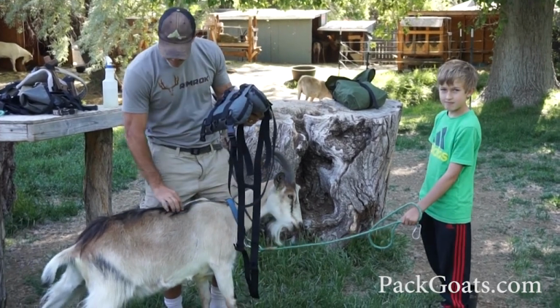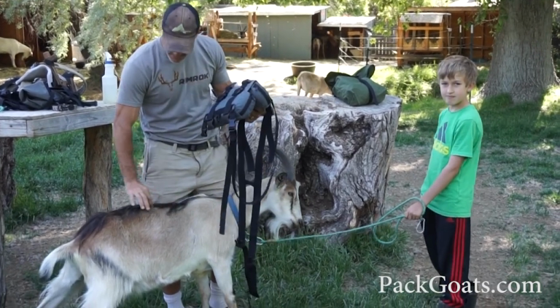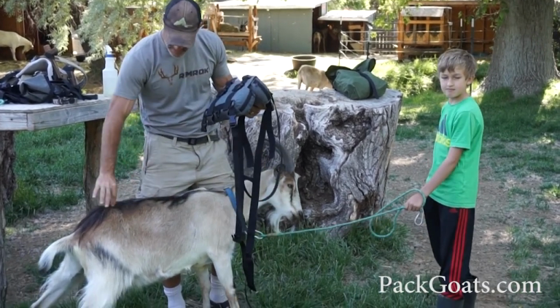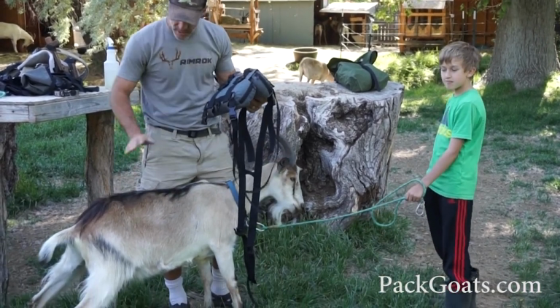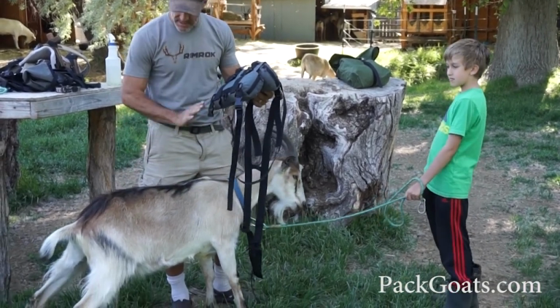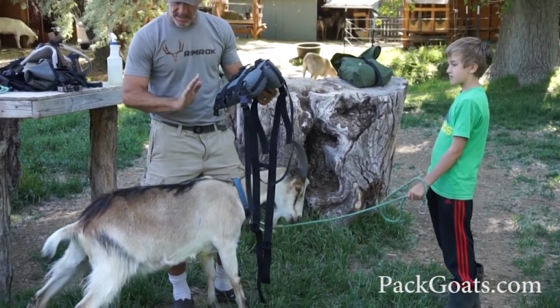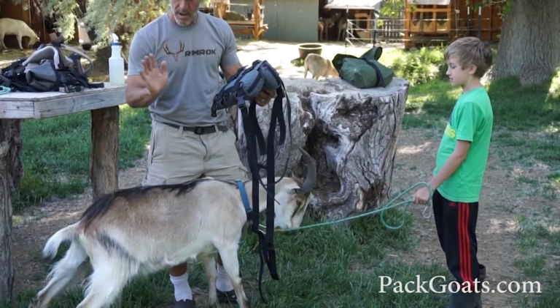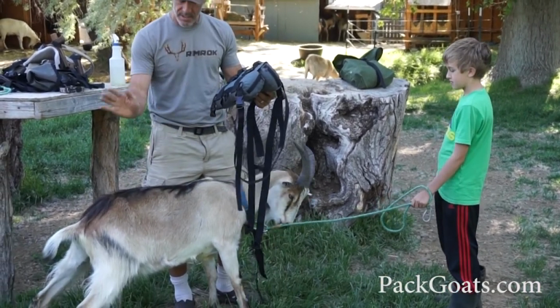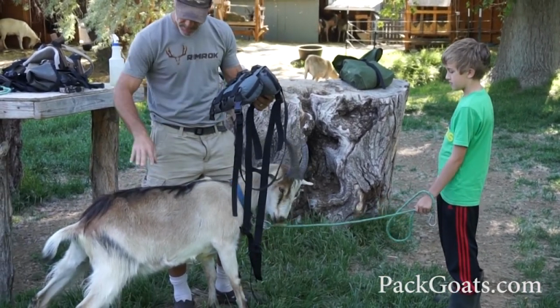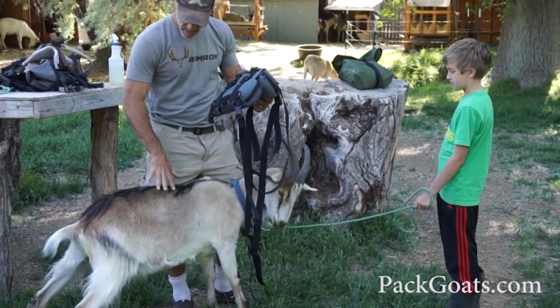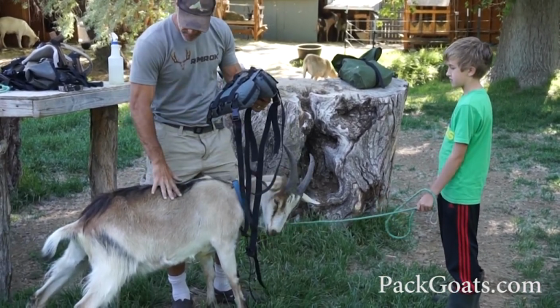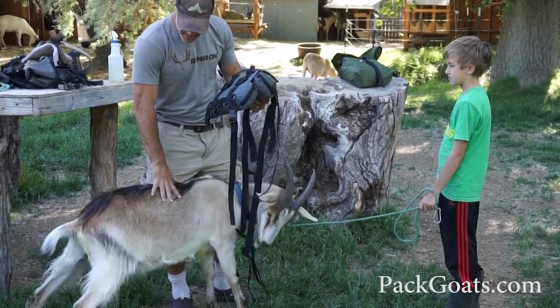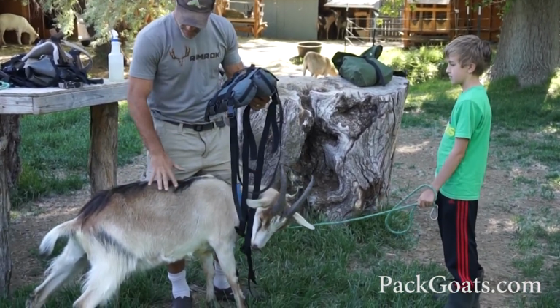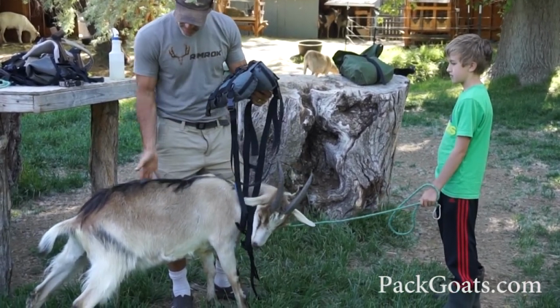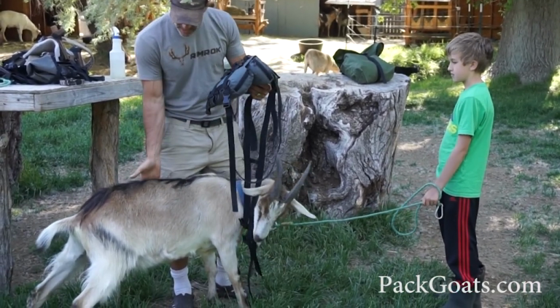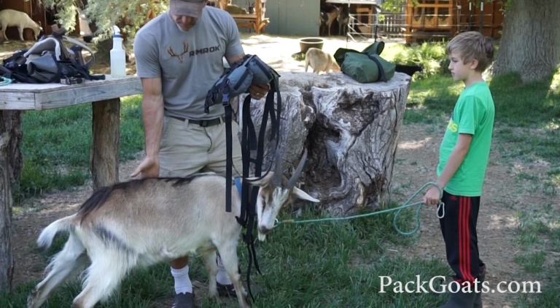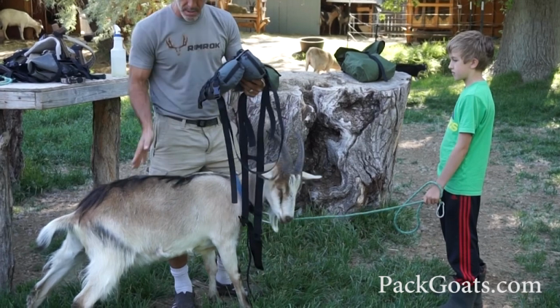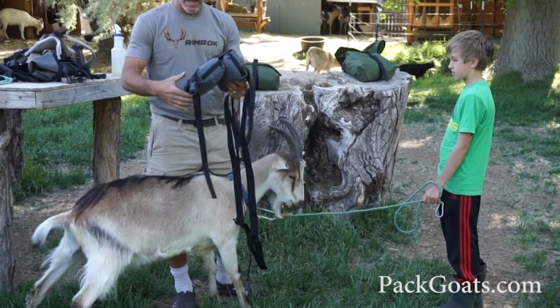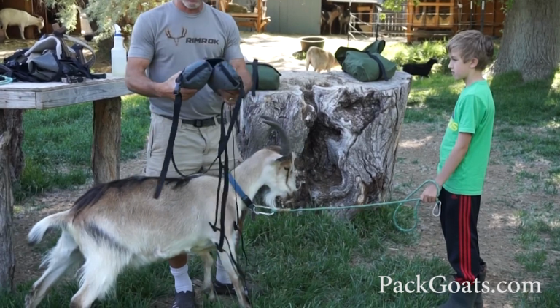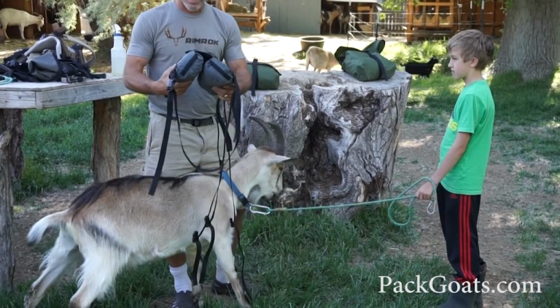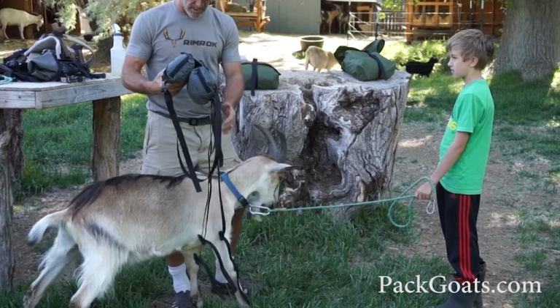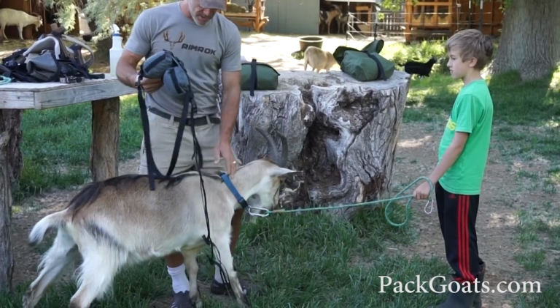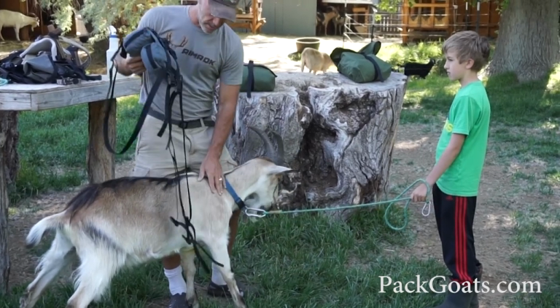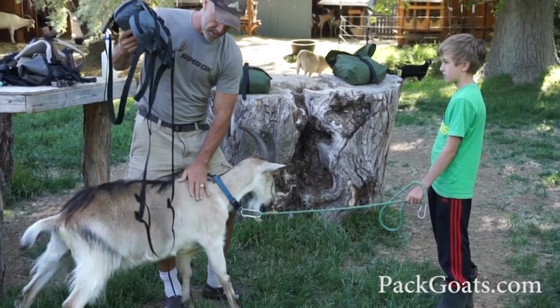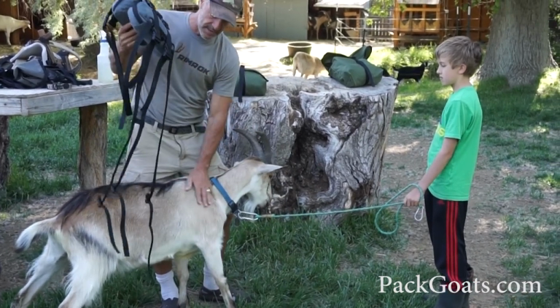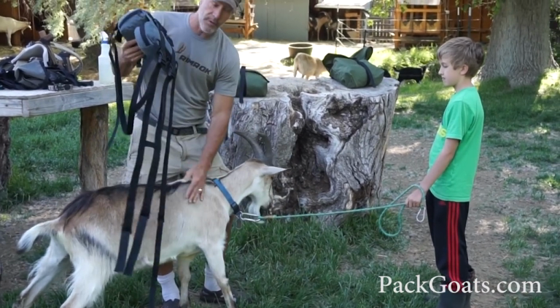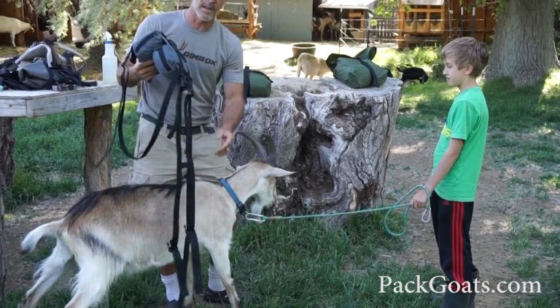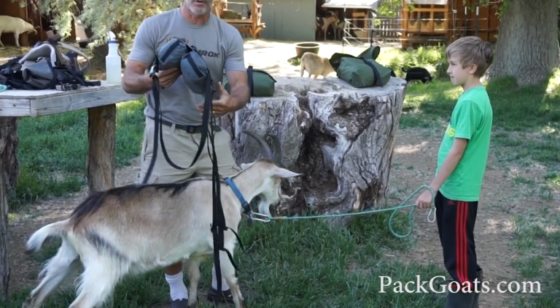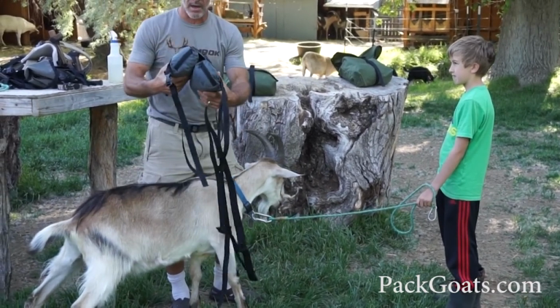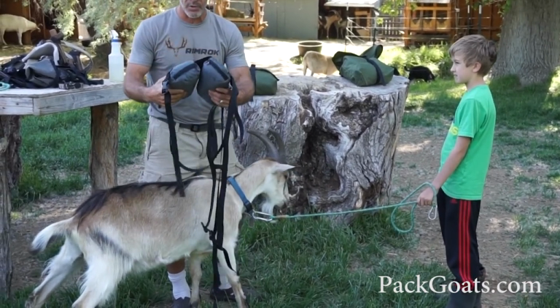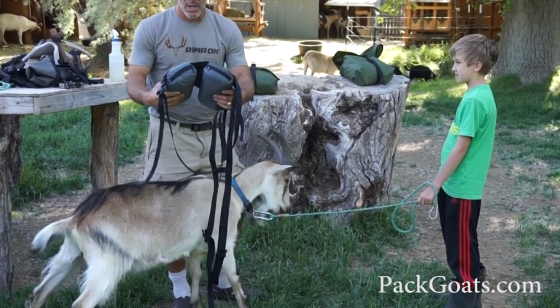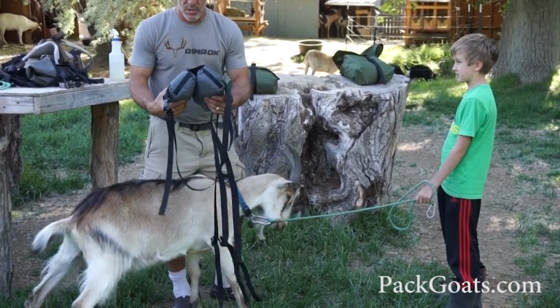Remember, they have spinous processes that come off the top. We have to rest the weight on each side of the ribs, and so goats carry loads different than other animals.